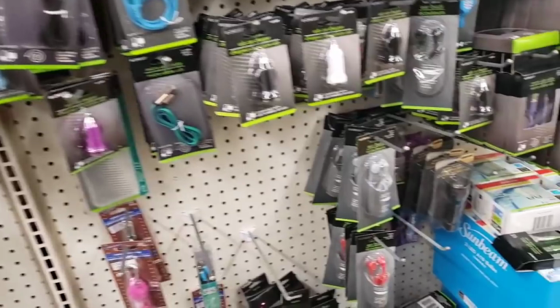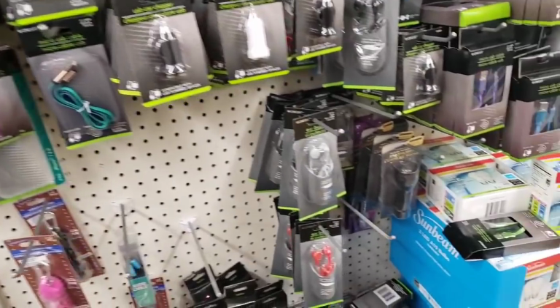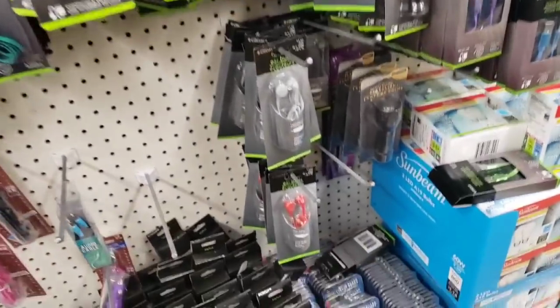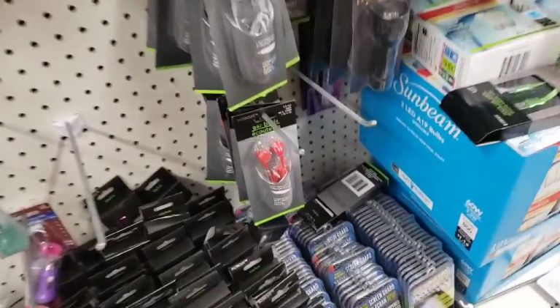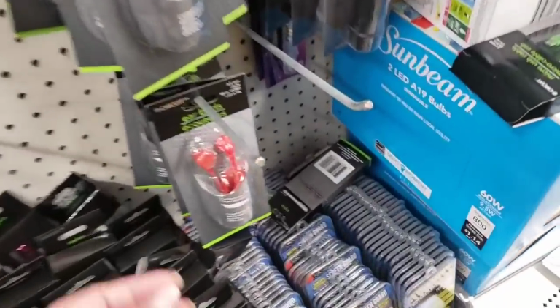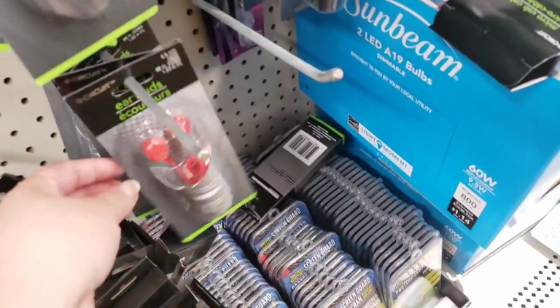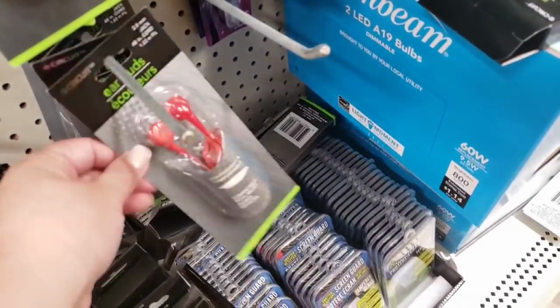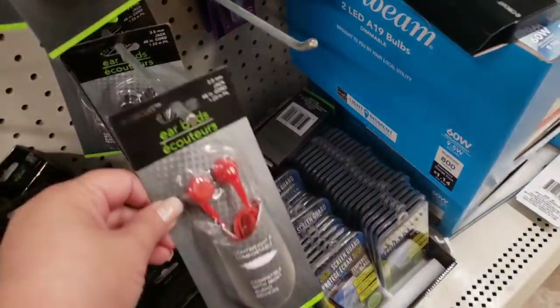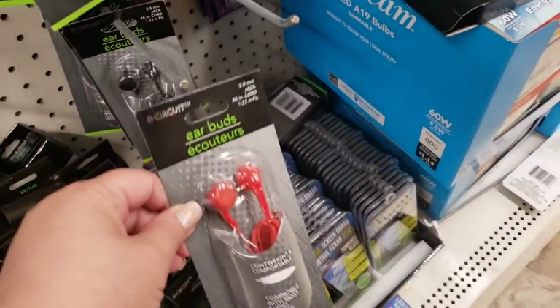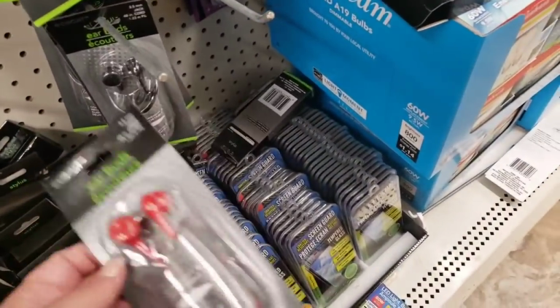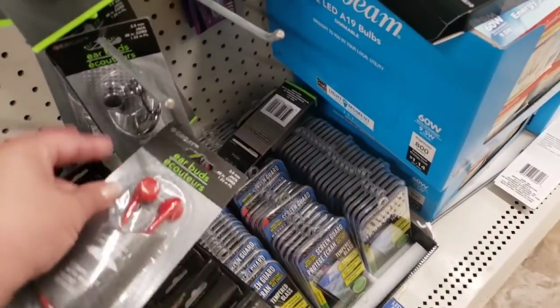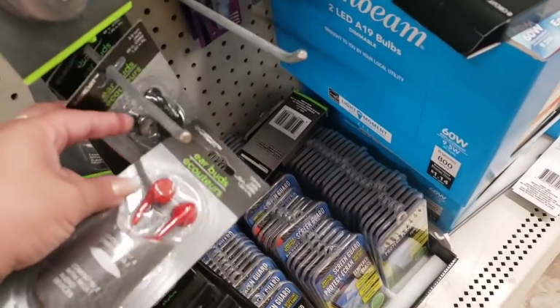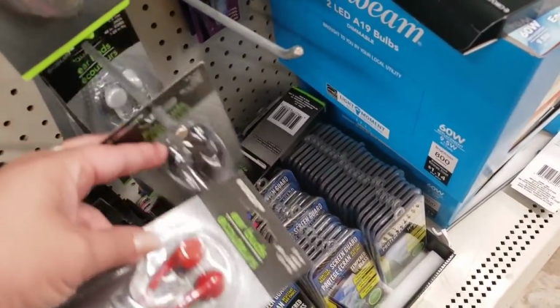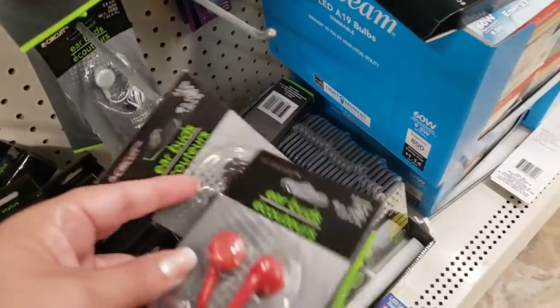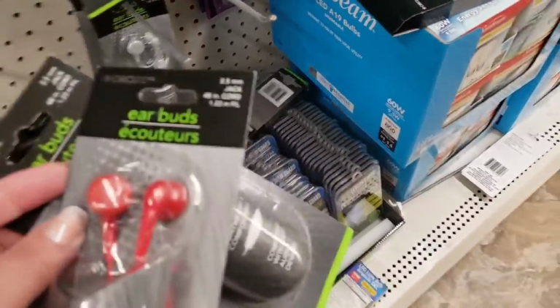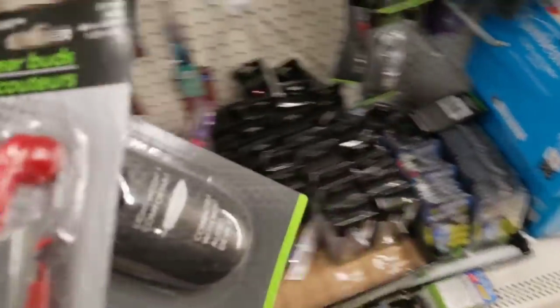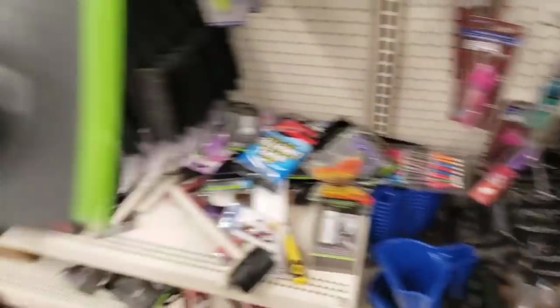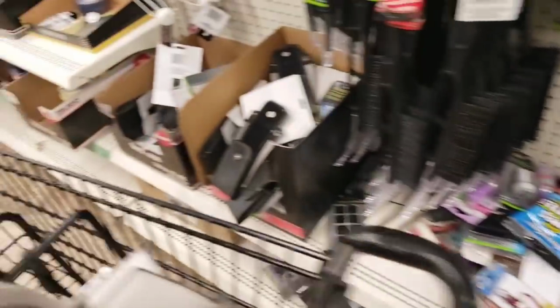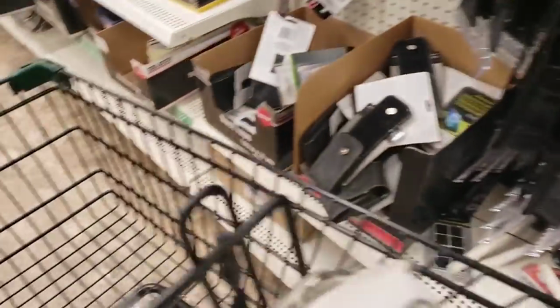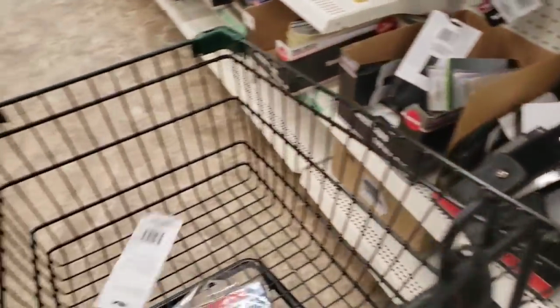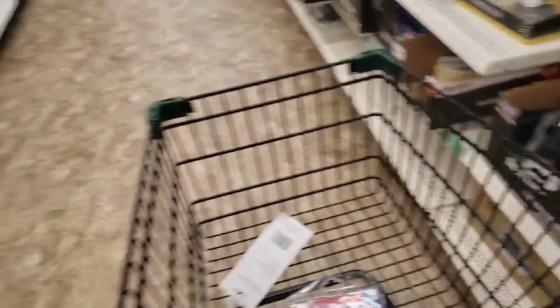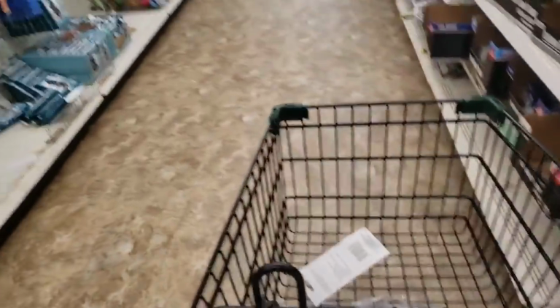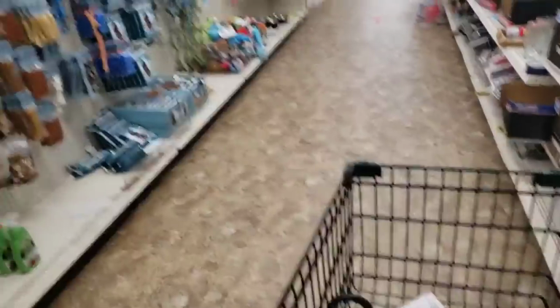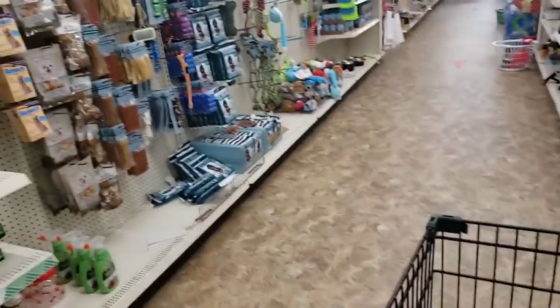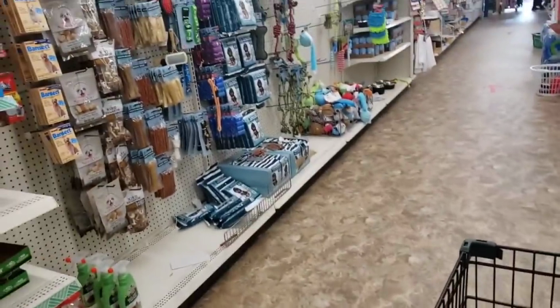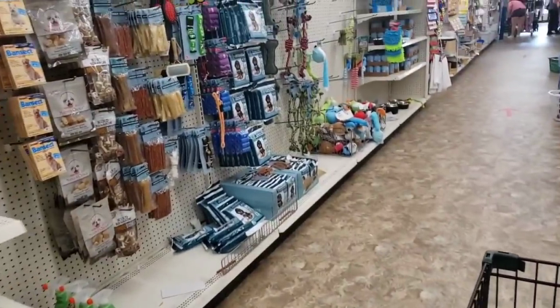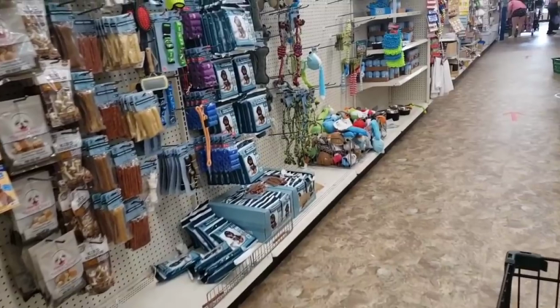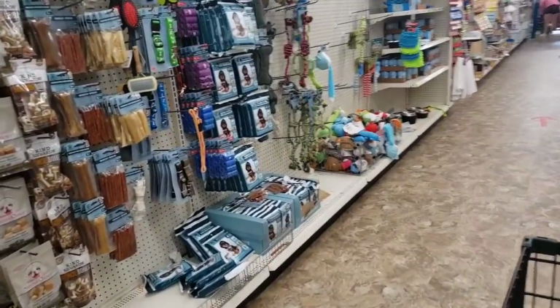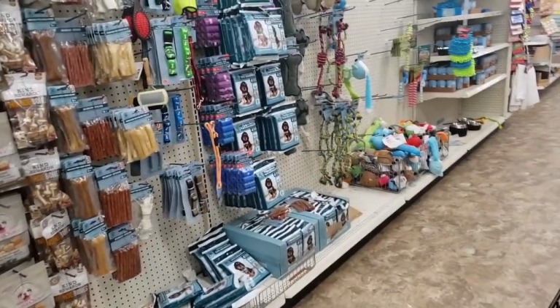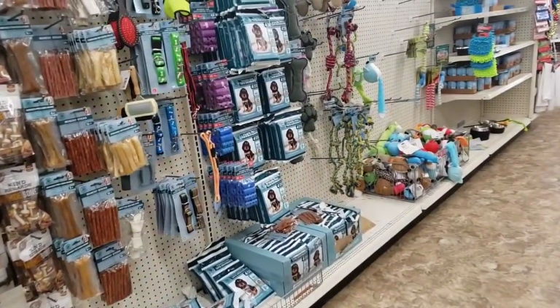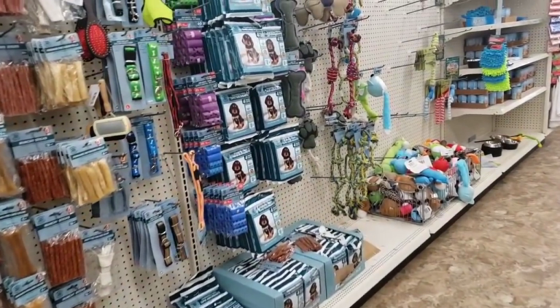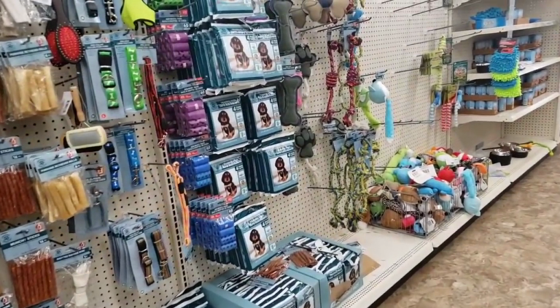I need headphones. One of my nephews wants red, but I'm going to grab a black too — one for backup, because they're a little cheap, so they are what they are.